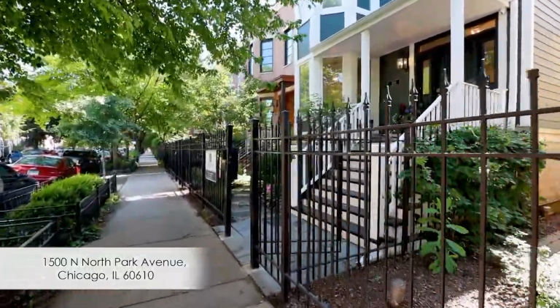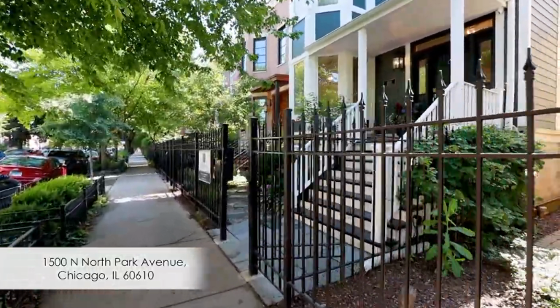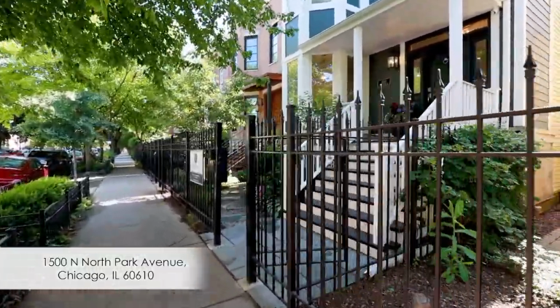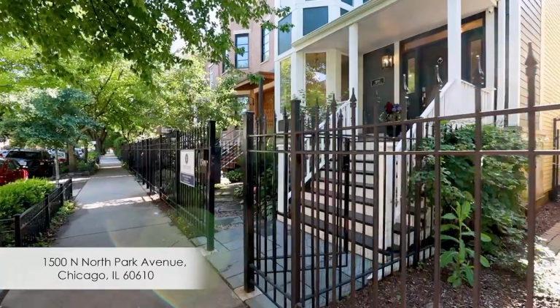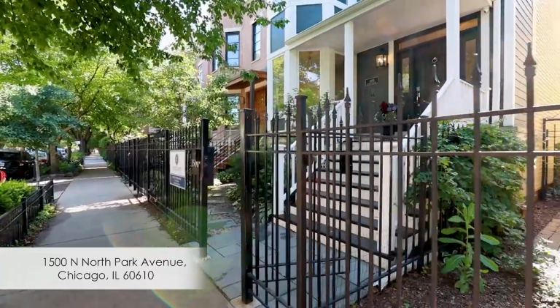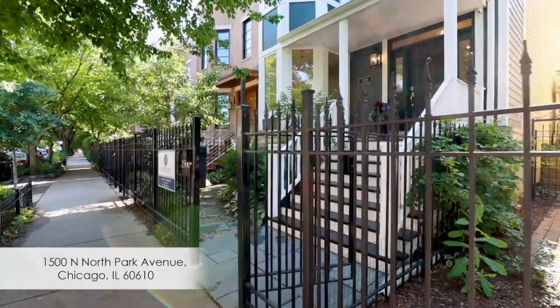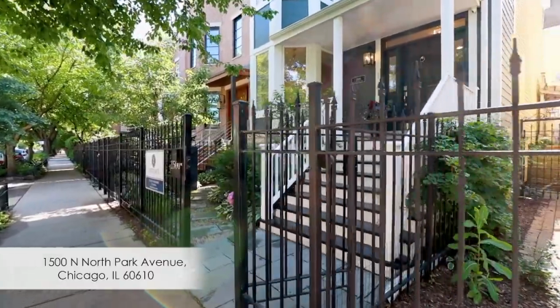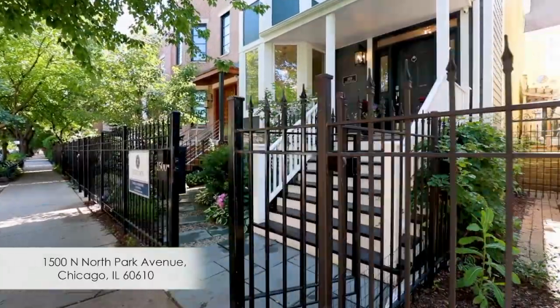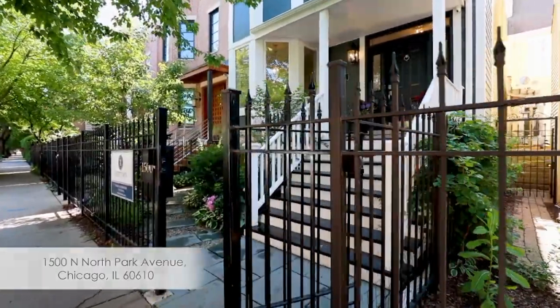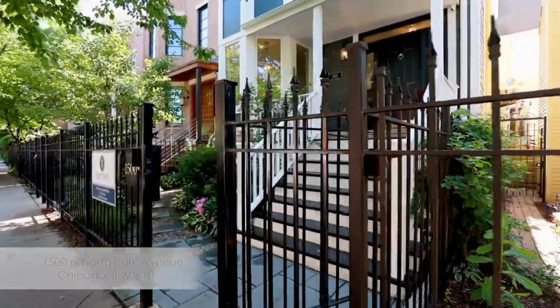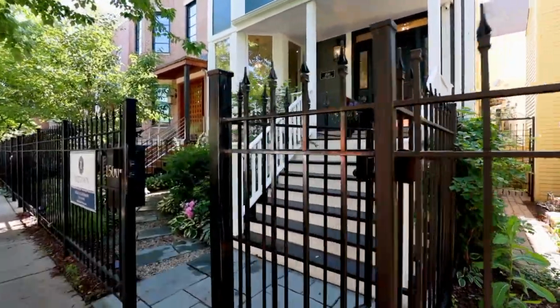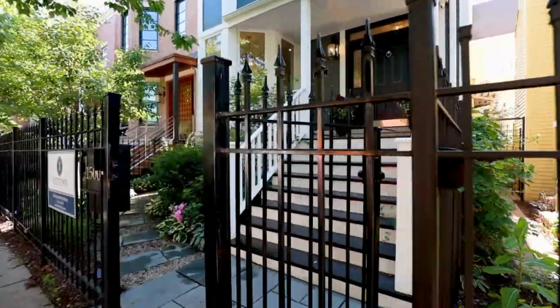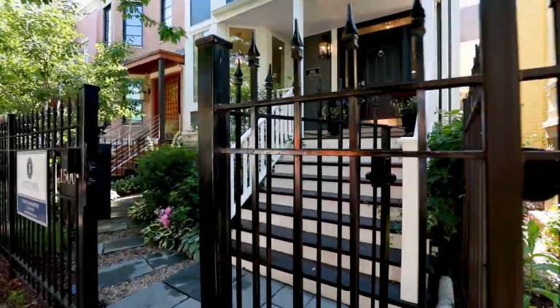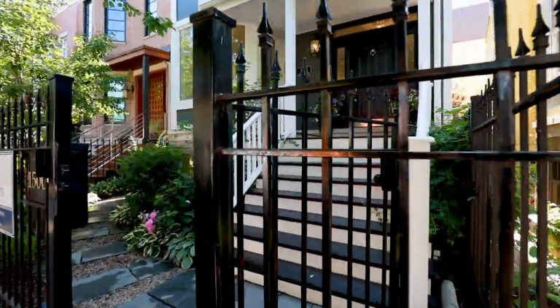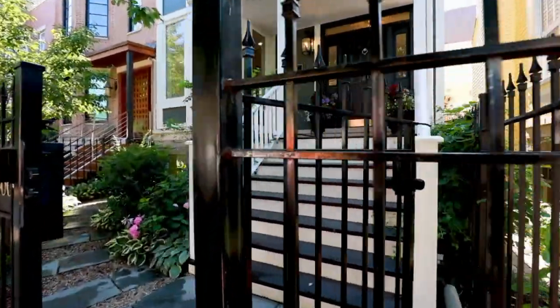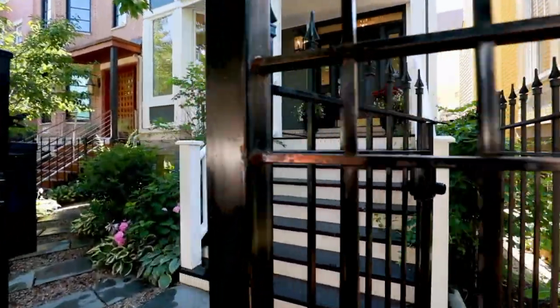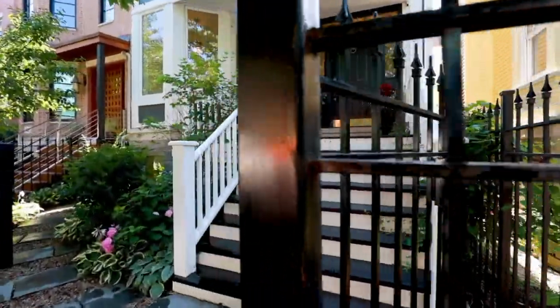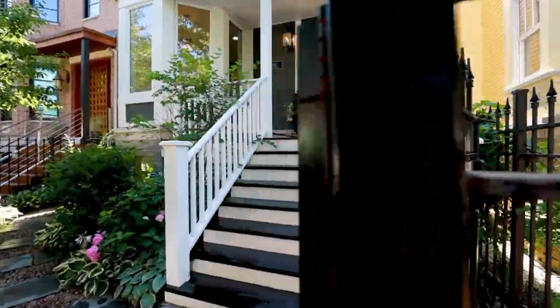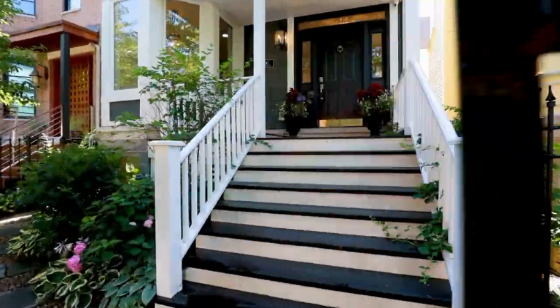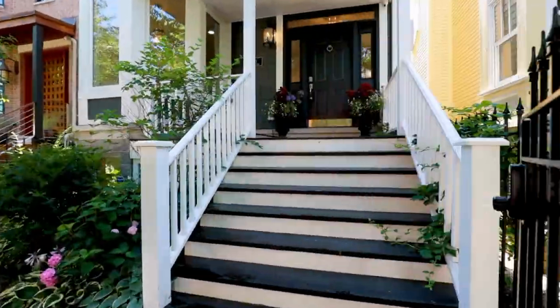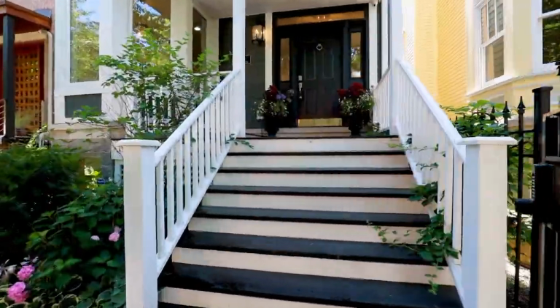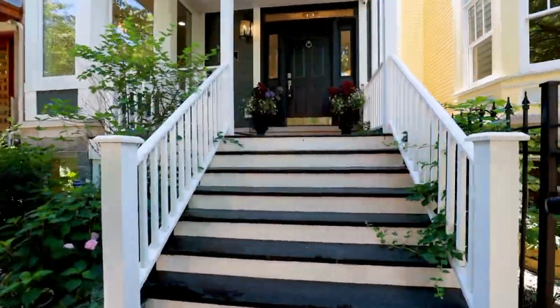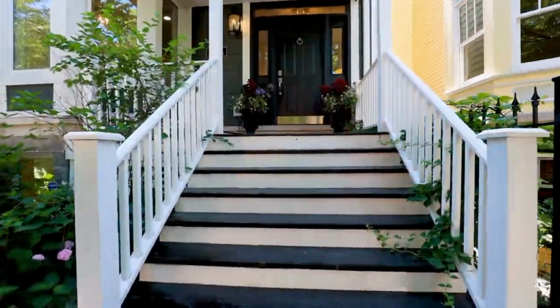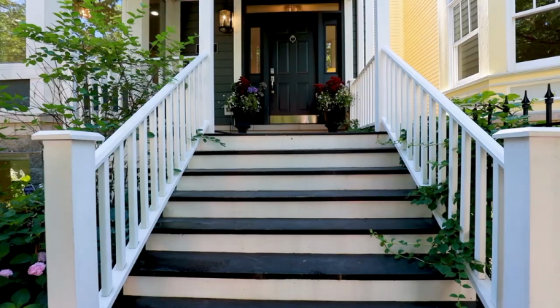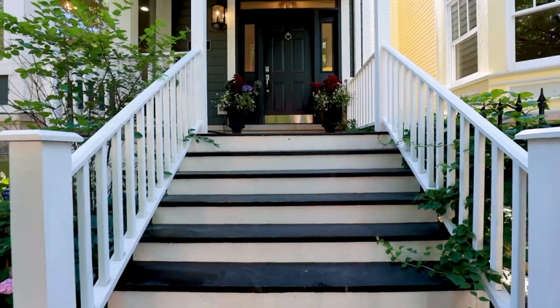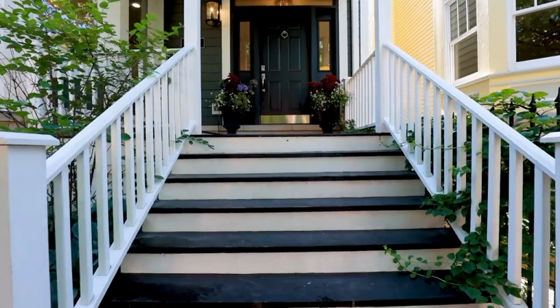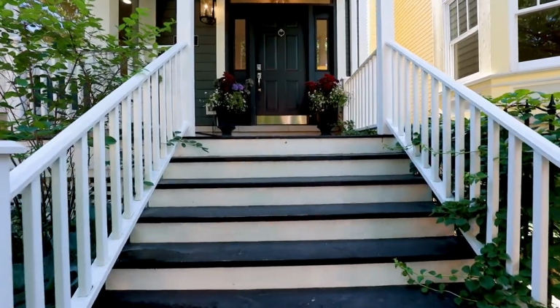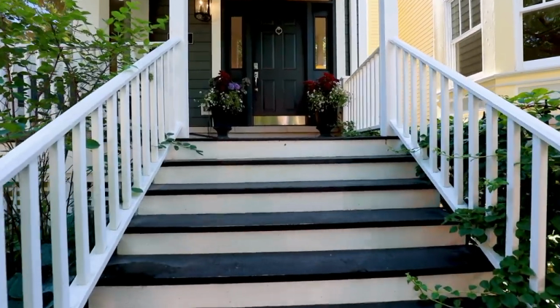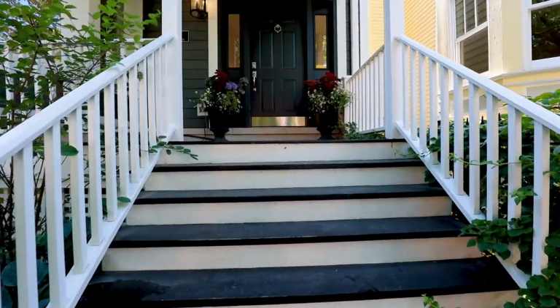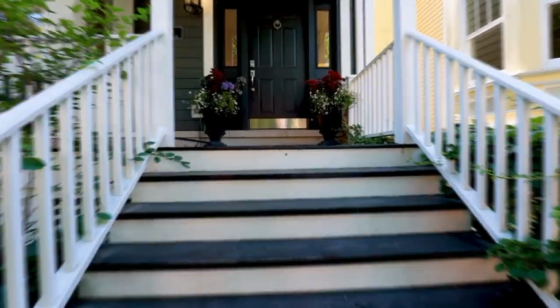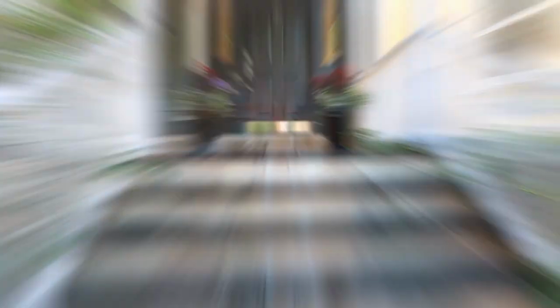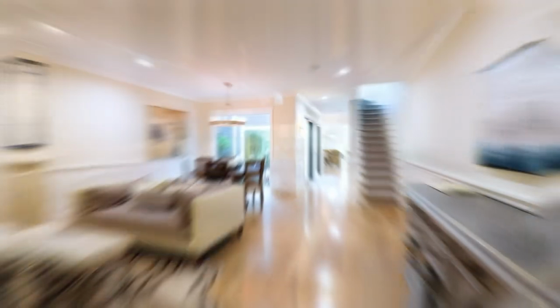1500 North North Park Avenue is a residence with a strong sense of place on the best street in Old Town.